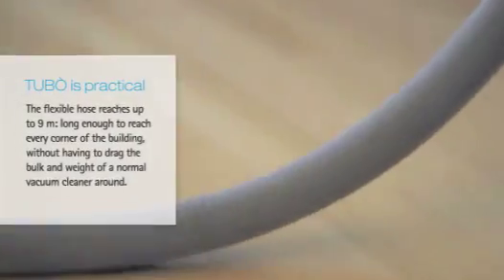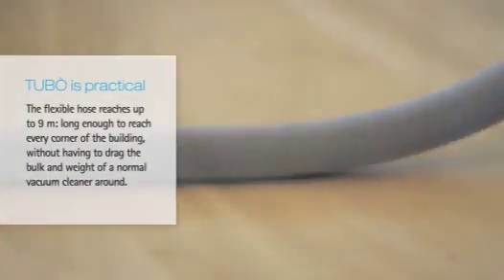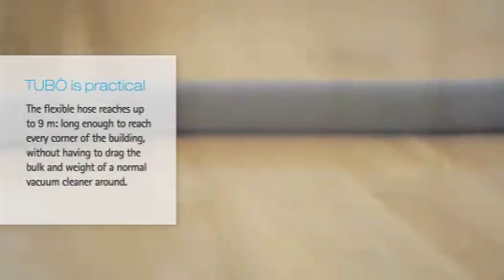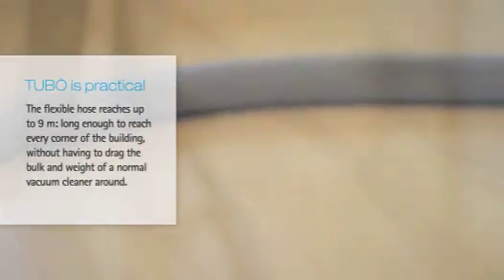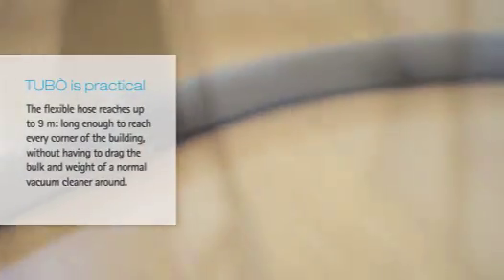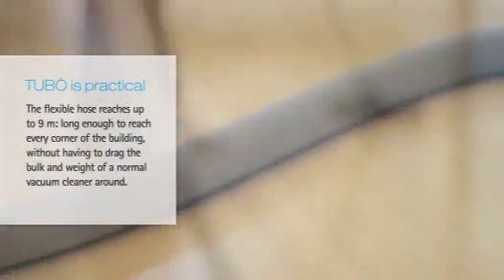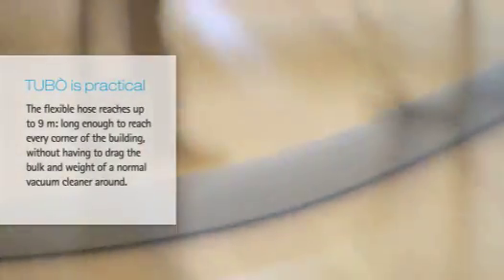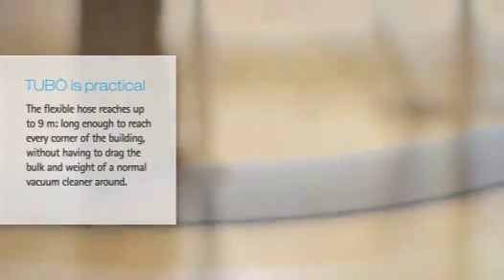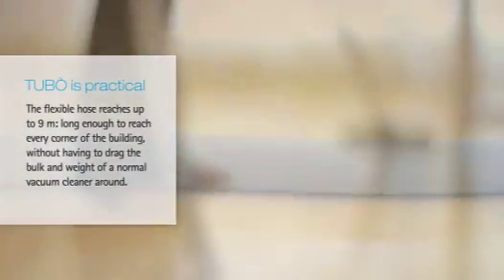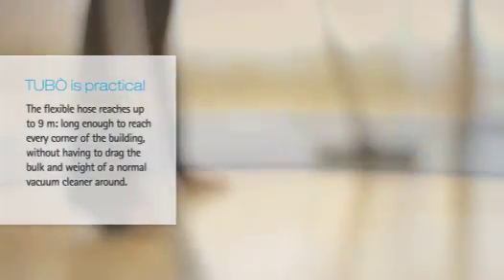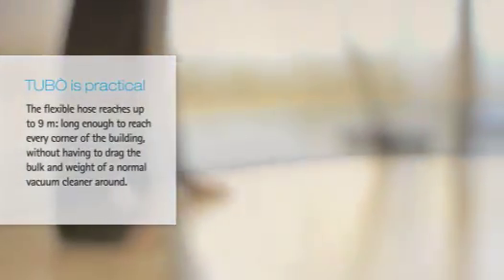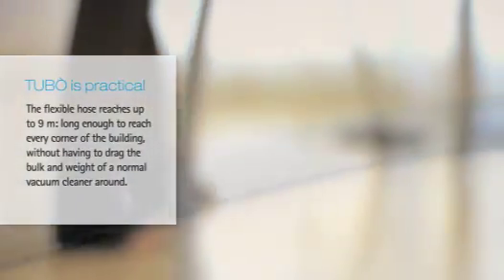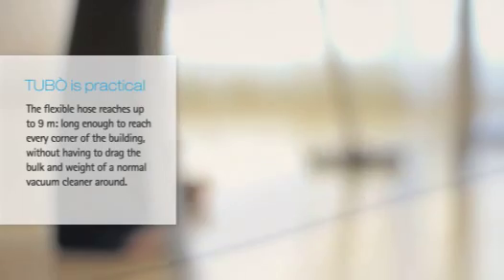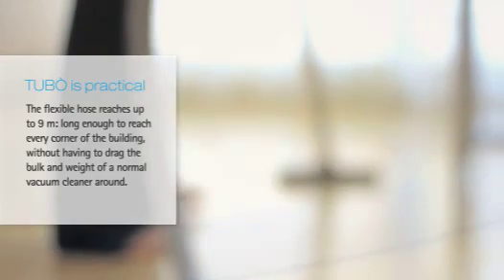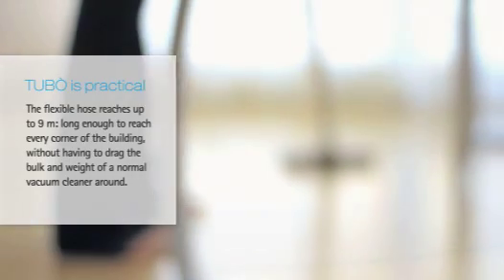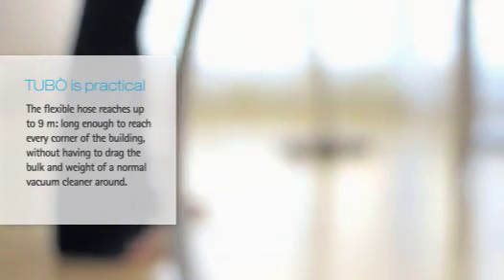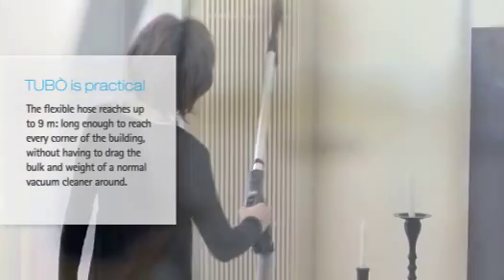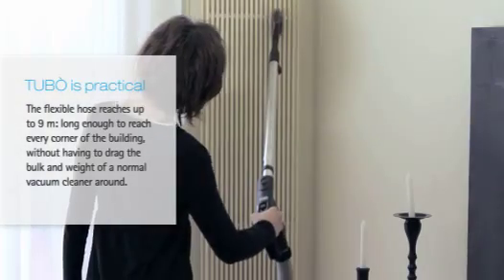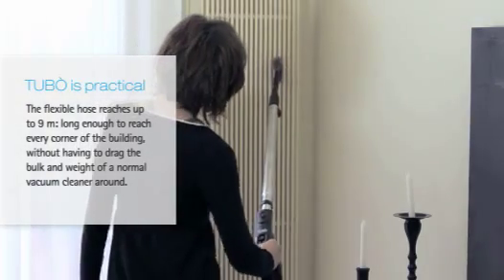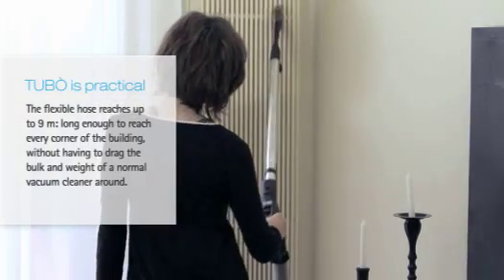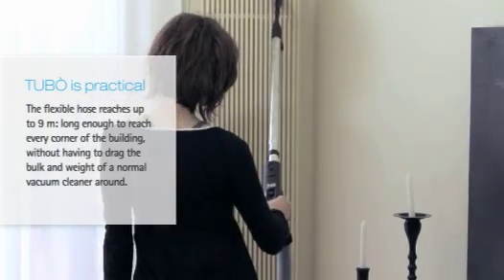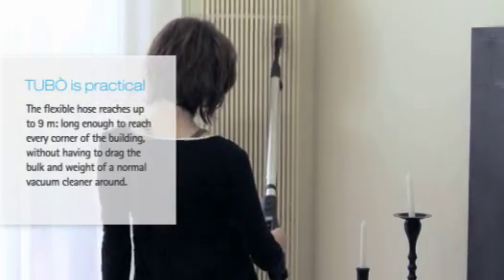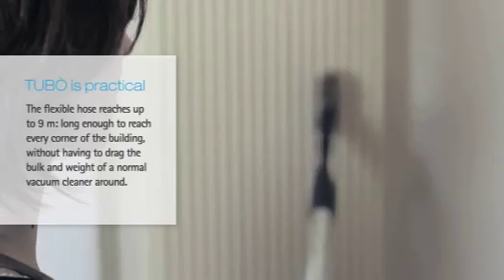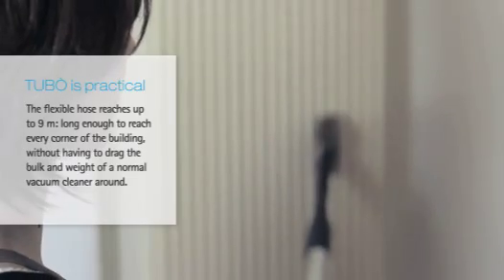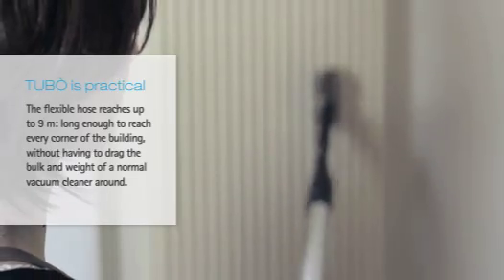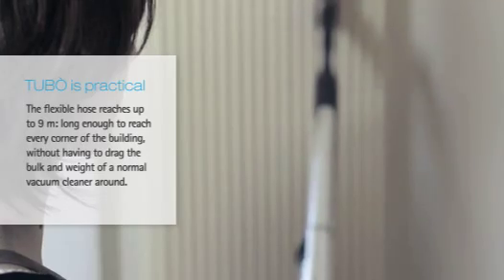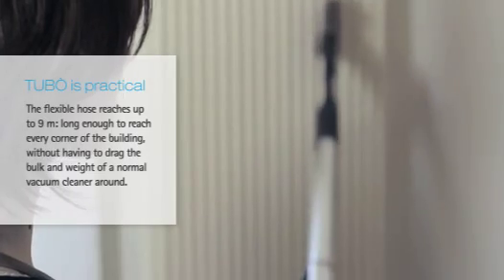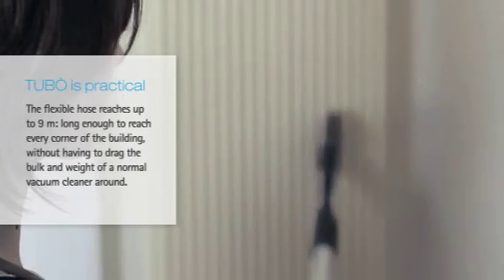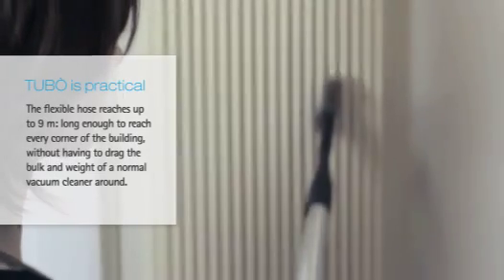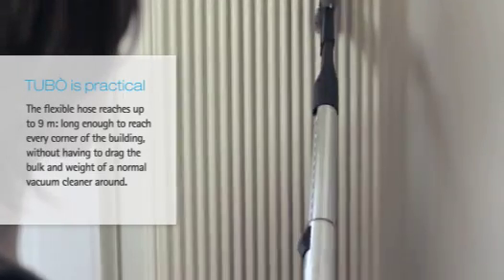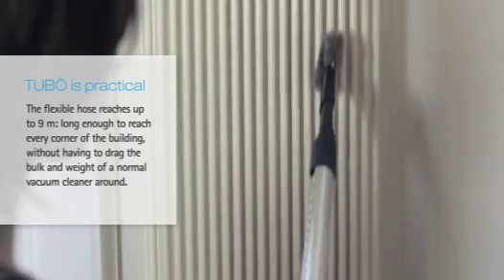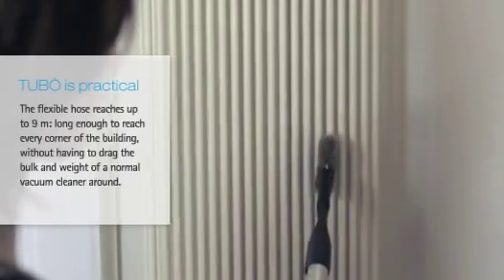Tubo is practical. The flexible hose reaches up to 9 meters, long enough to reach every corner of the building without having to drag the bulk and weight of a normal vacuum cleaner around.